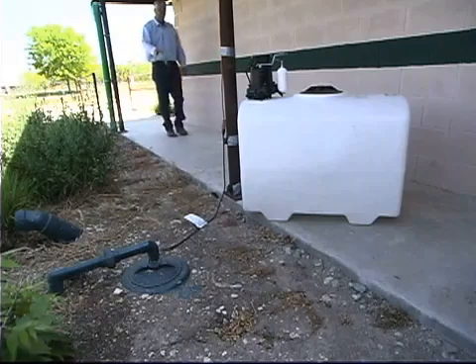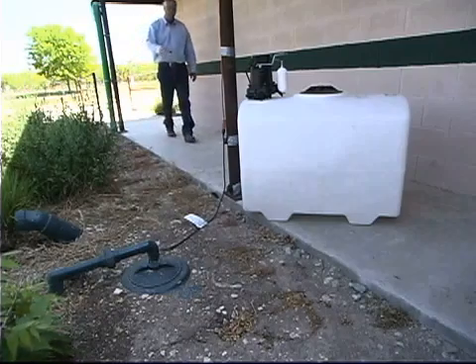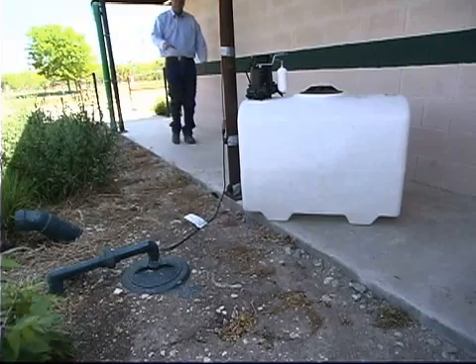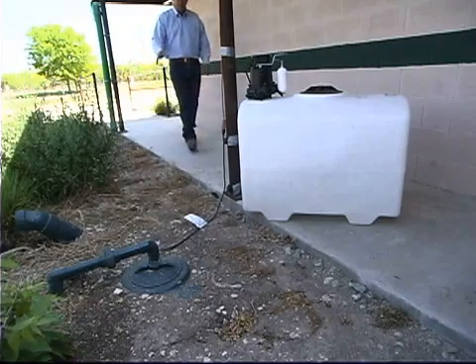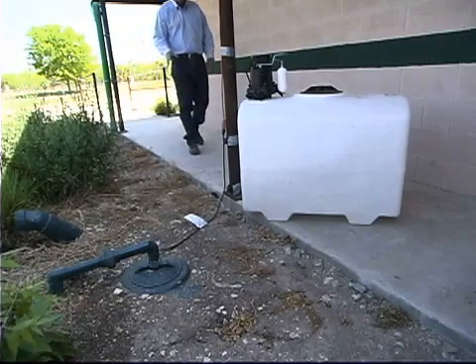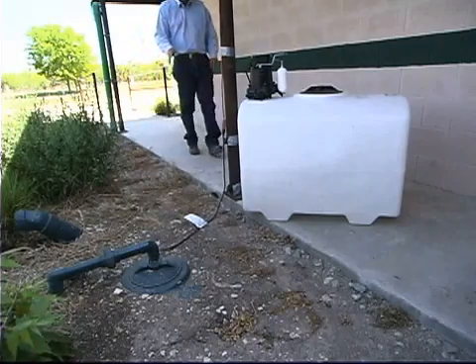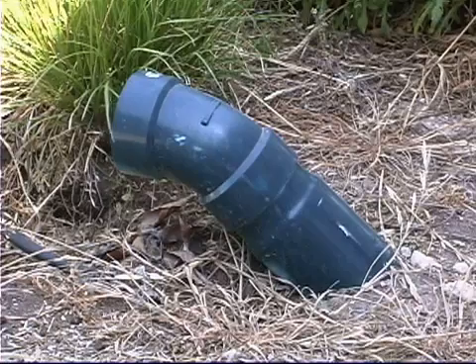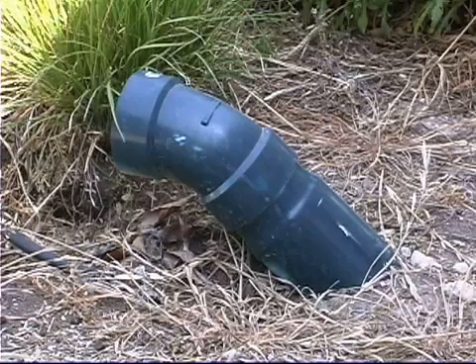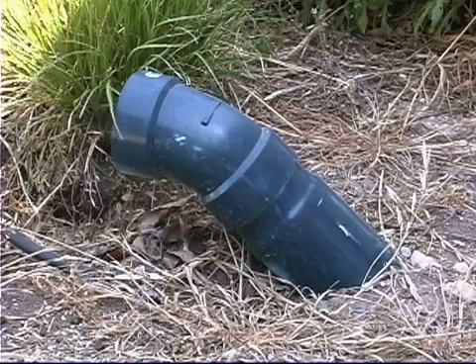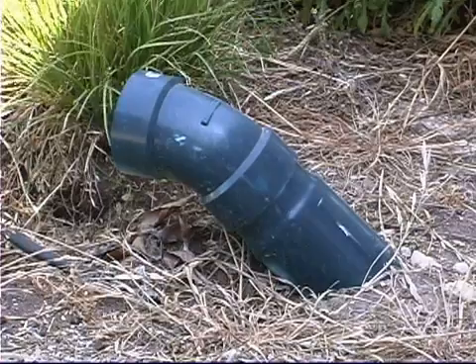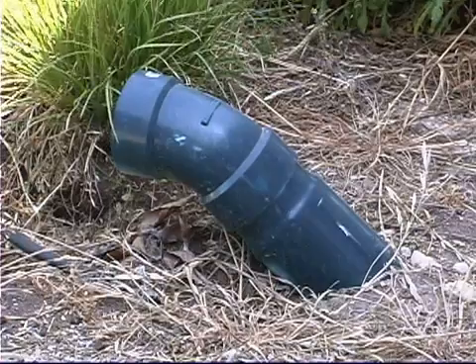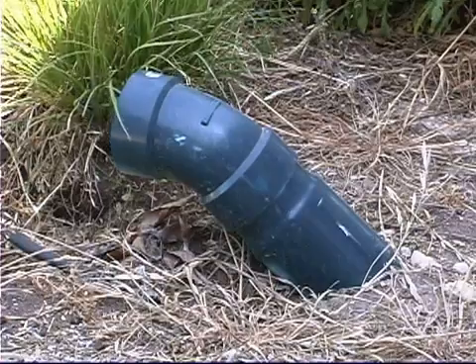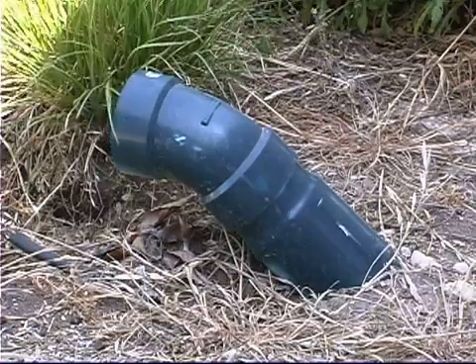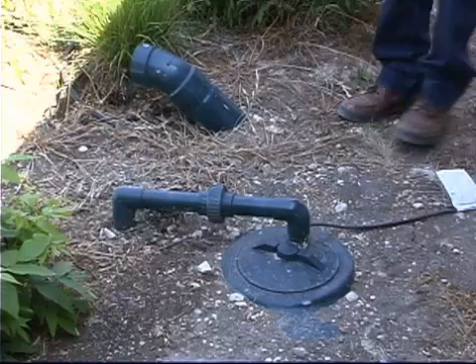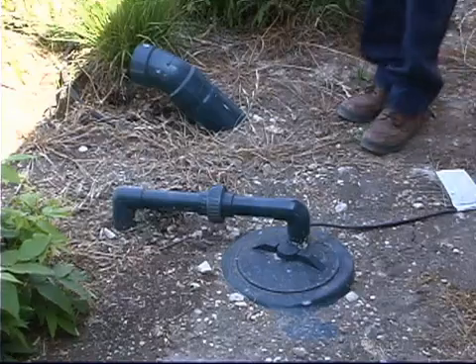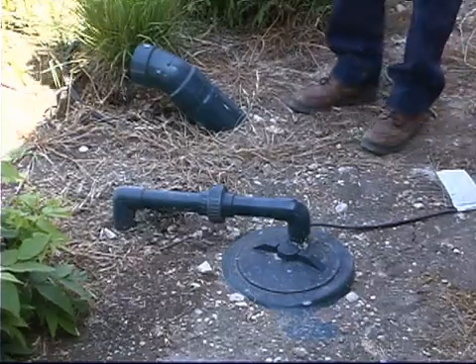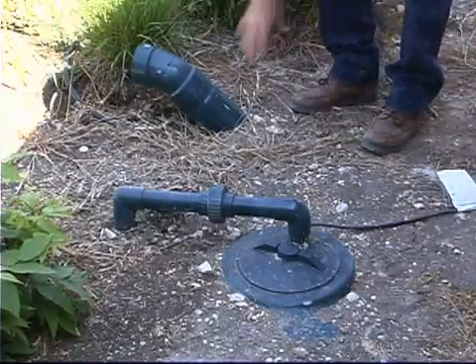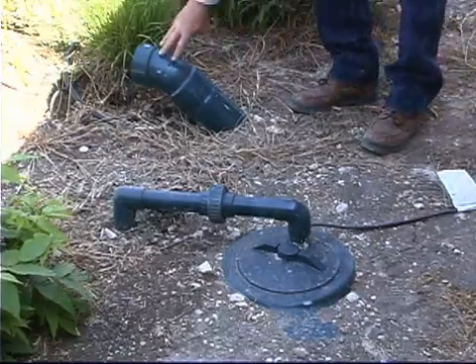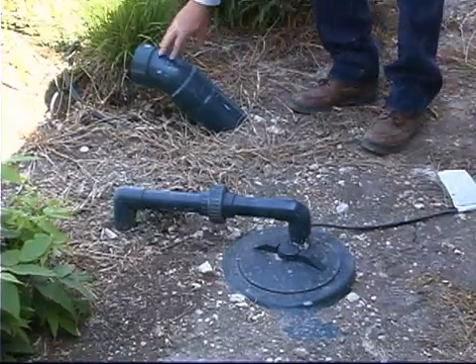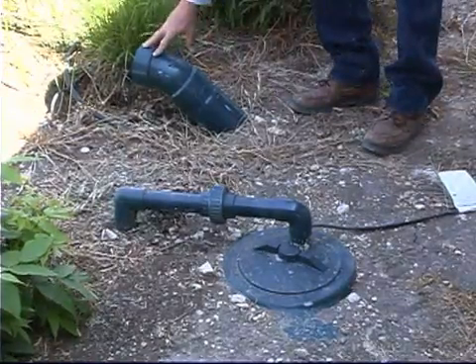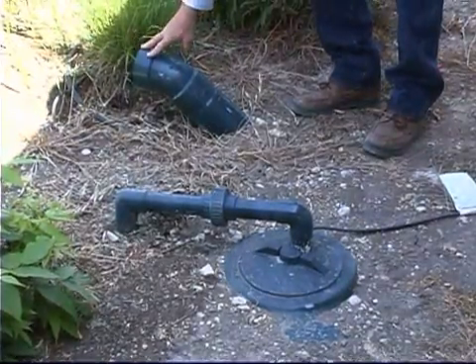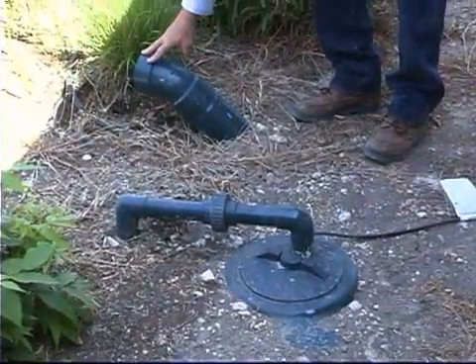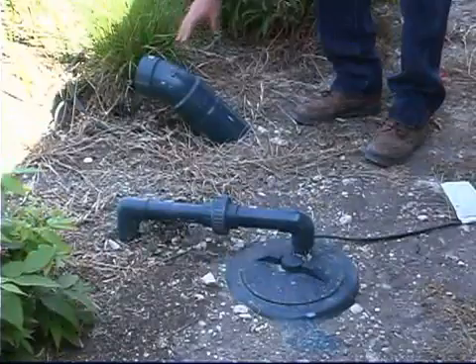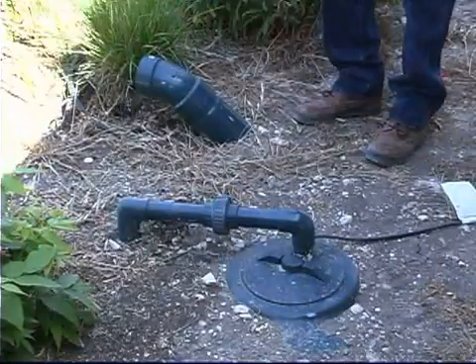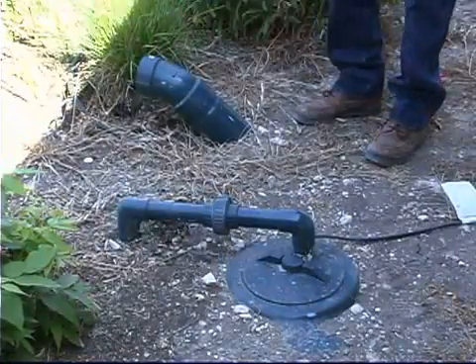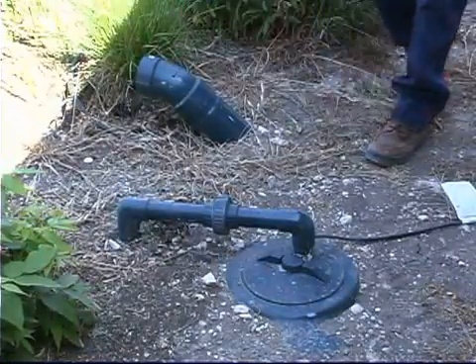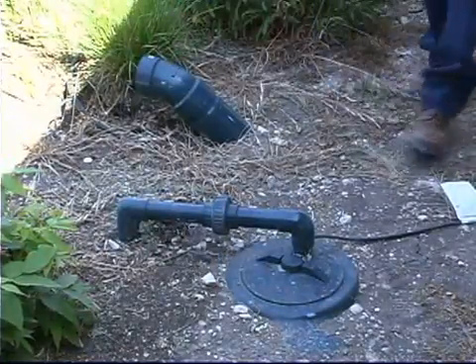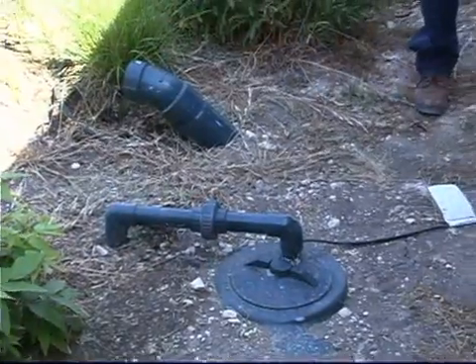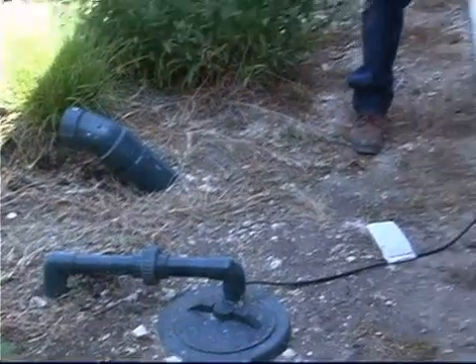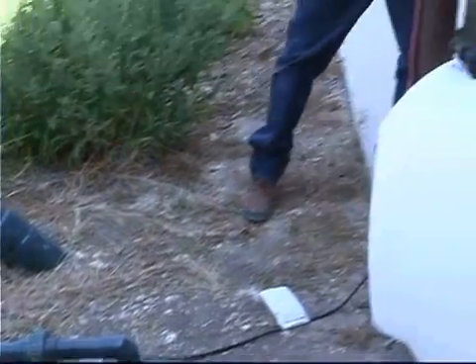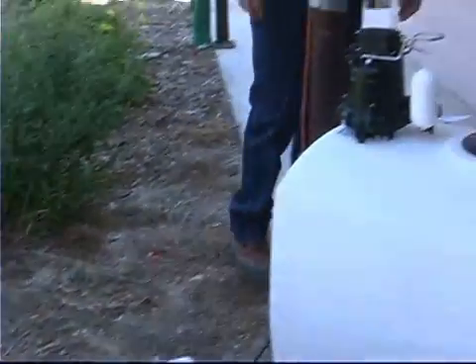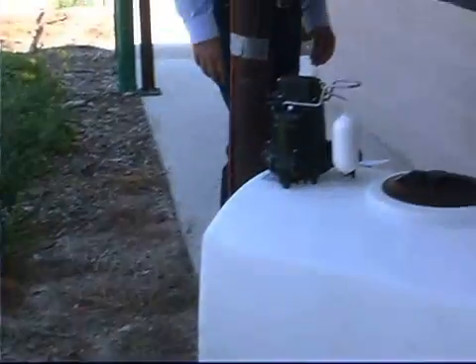Running the pipe underground keeps it out of the way of our kids and everyone at this facility. The underground tank has an overflow connected to that same four-inch pipe, which diverts water away when the tank gets full during a heavy rain event.